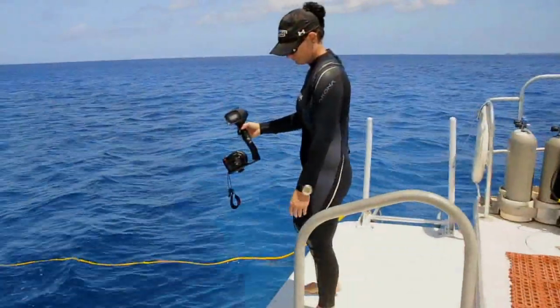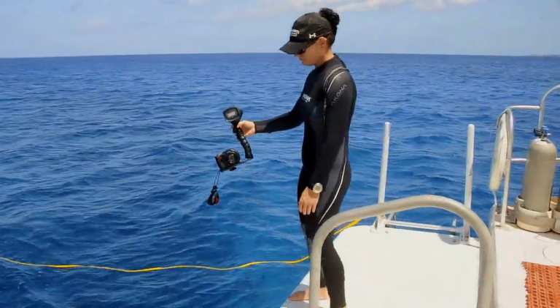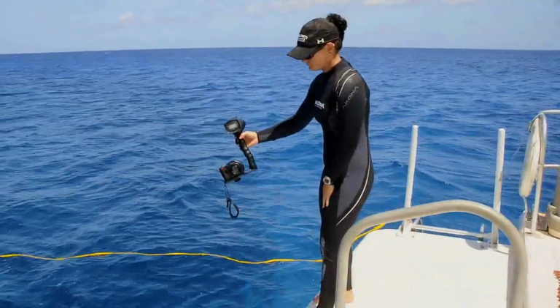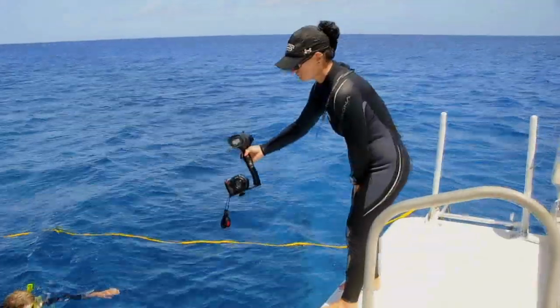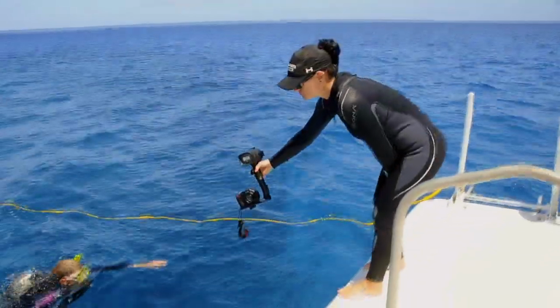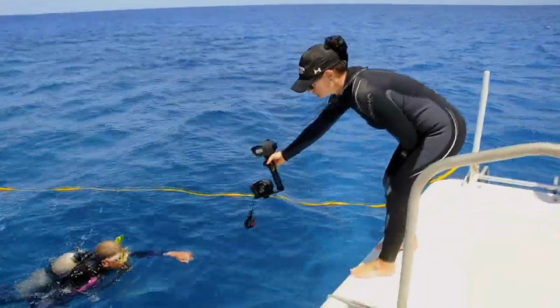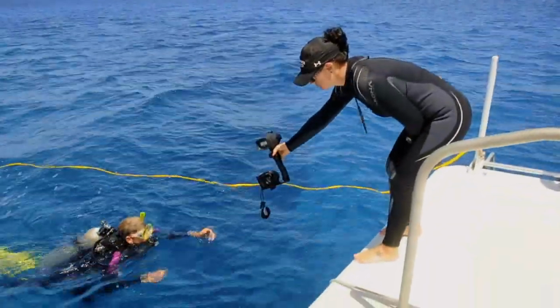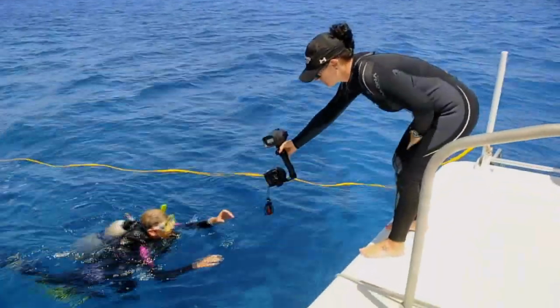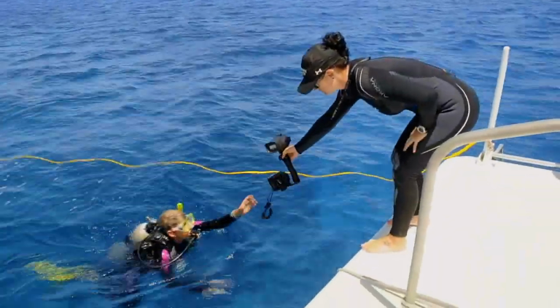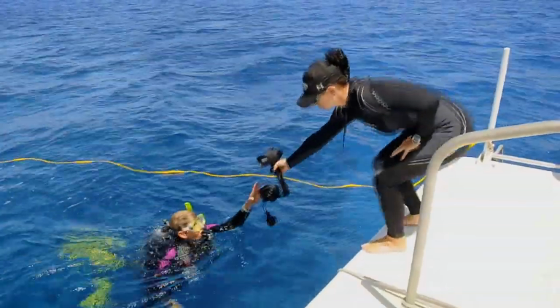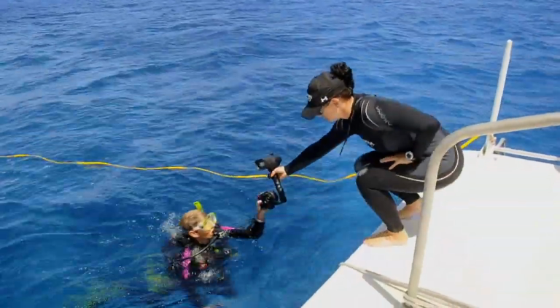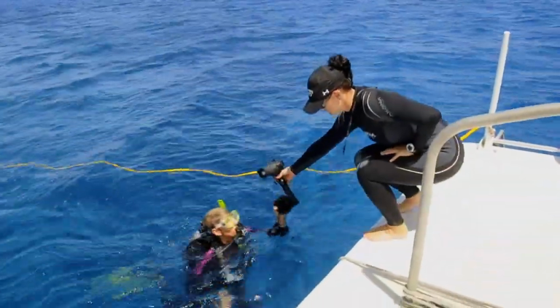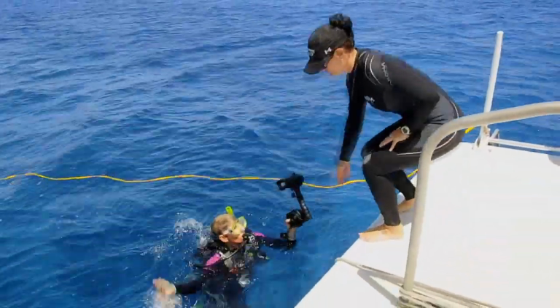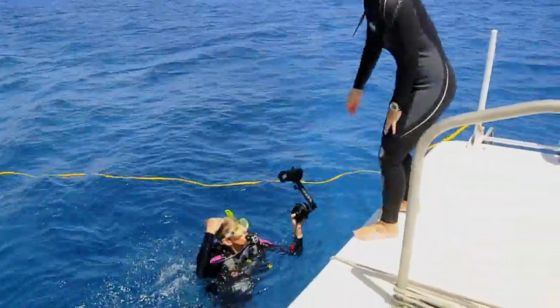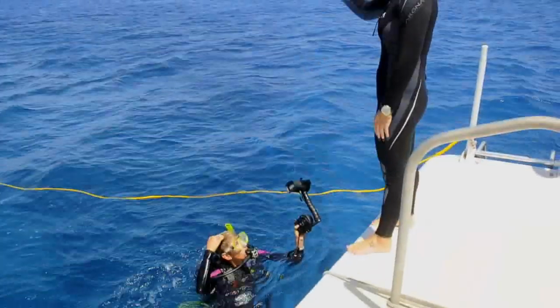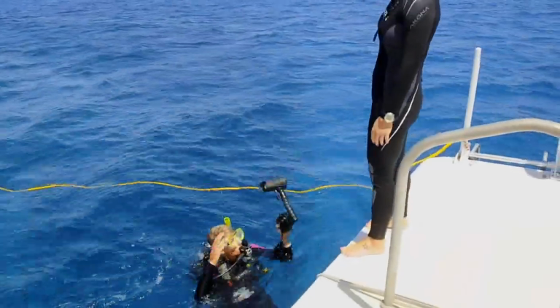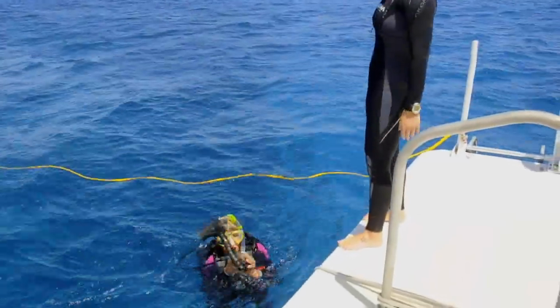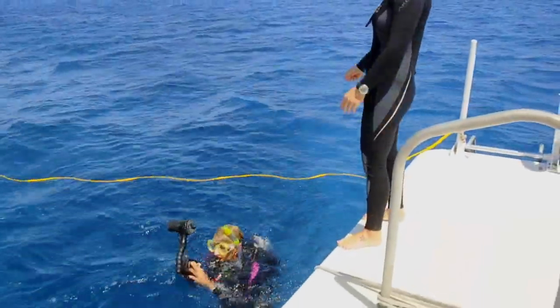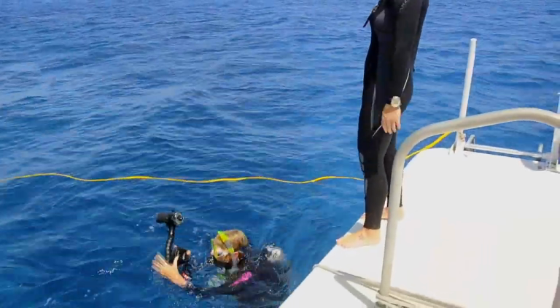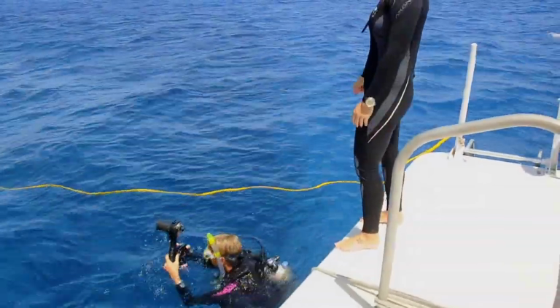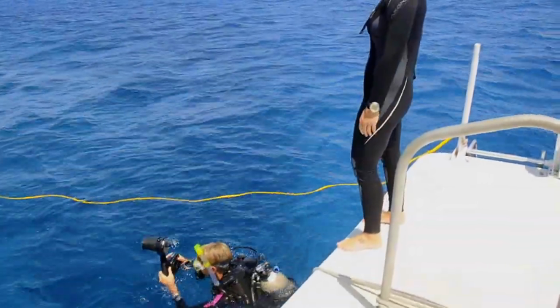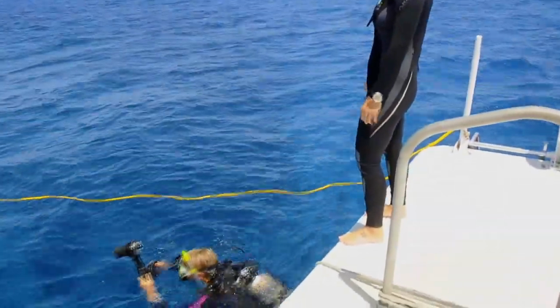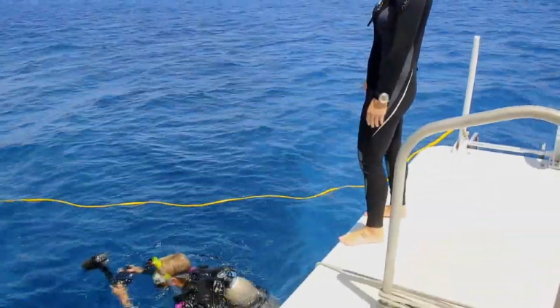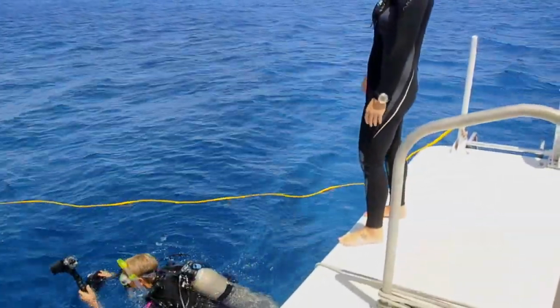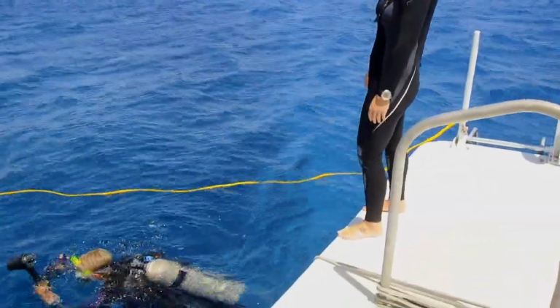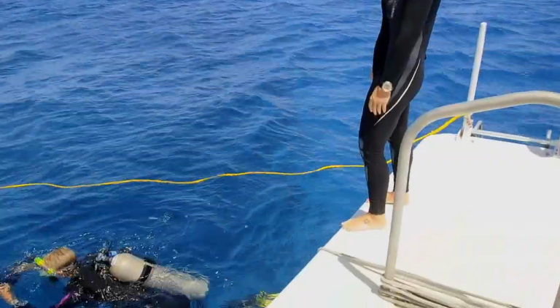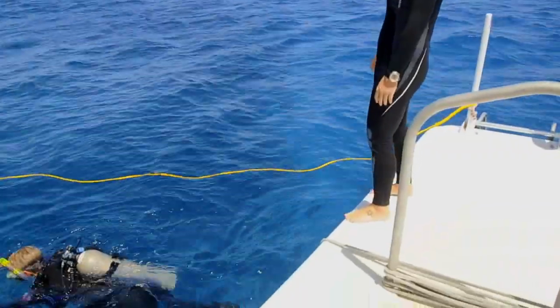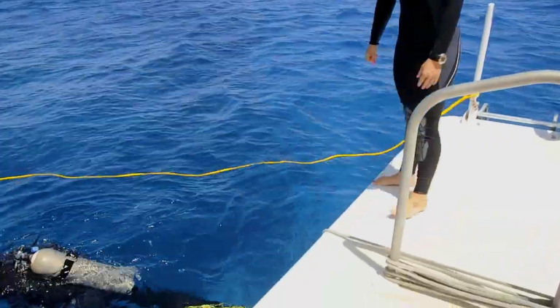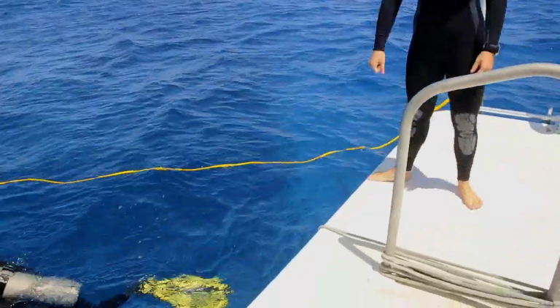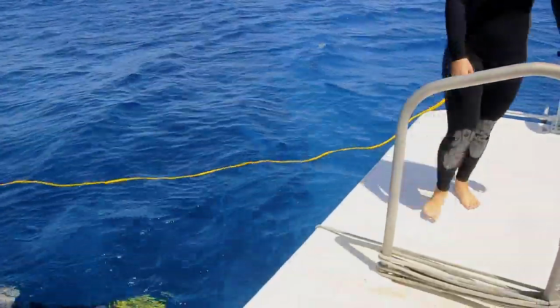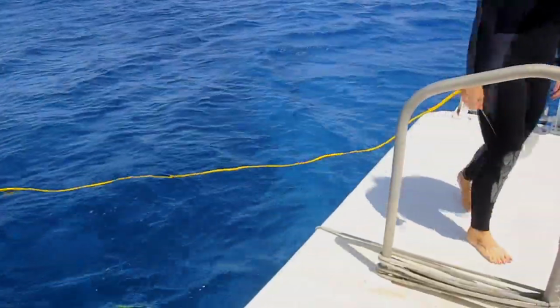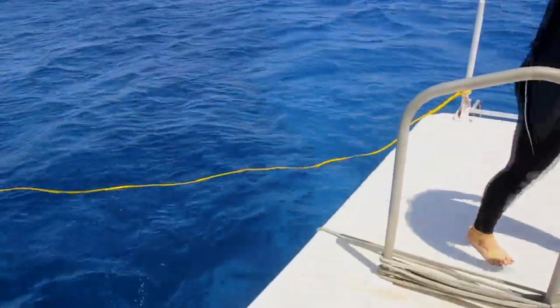There are several ways to enter the water safely with a camera. If it is too large to fit in a BC pocket, hand it to a crew member as you approach the entry area. As soon as you are in the water and buoyant, return to the entry and take the camera from the crew member.